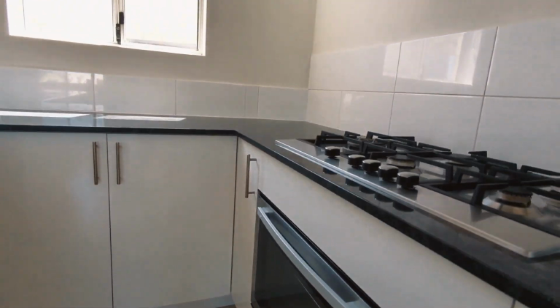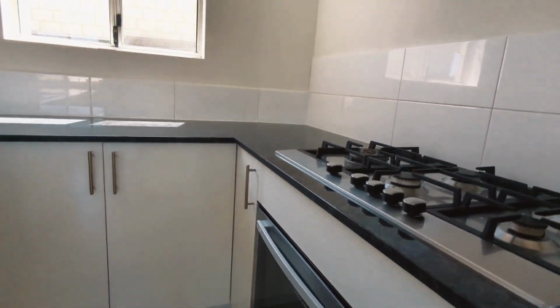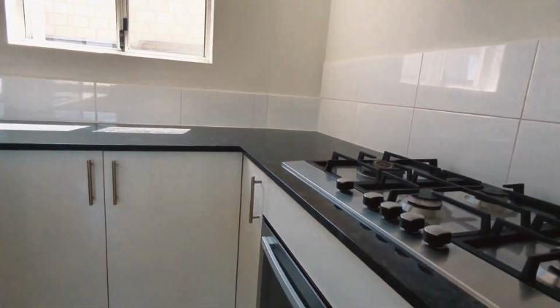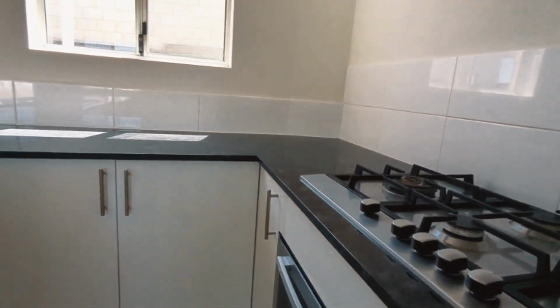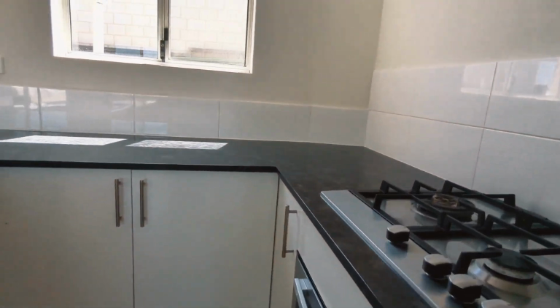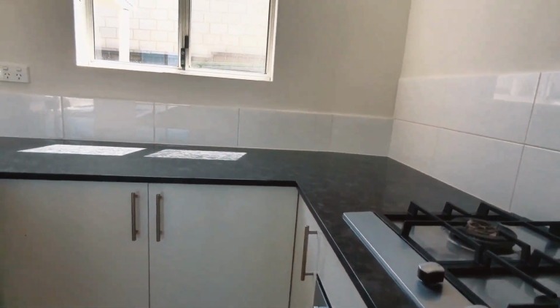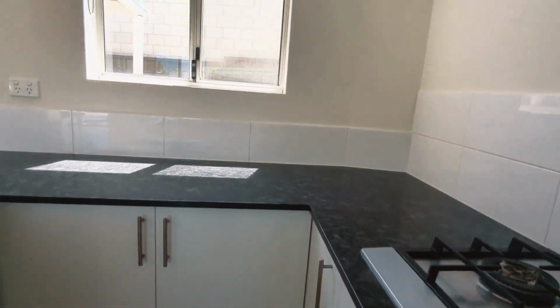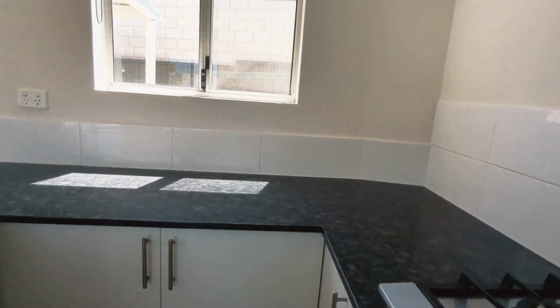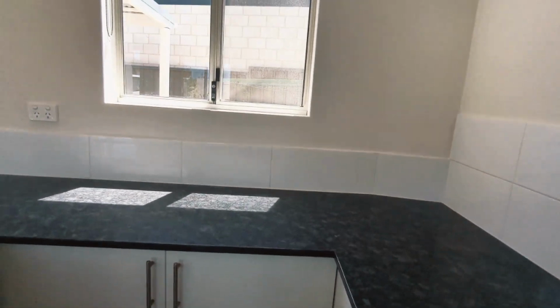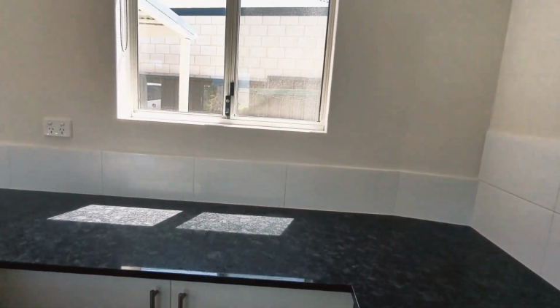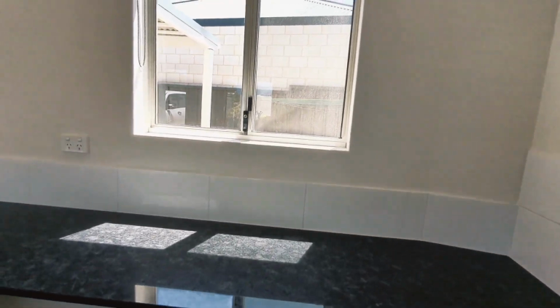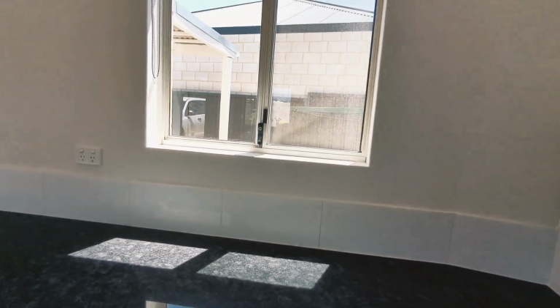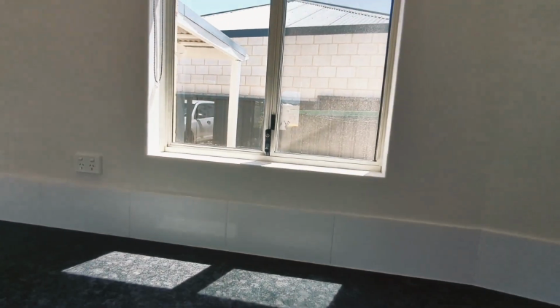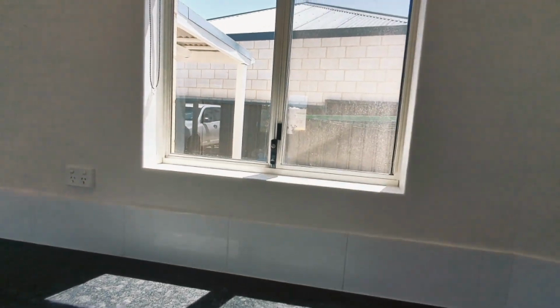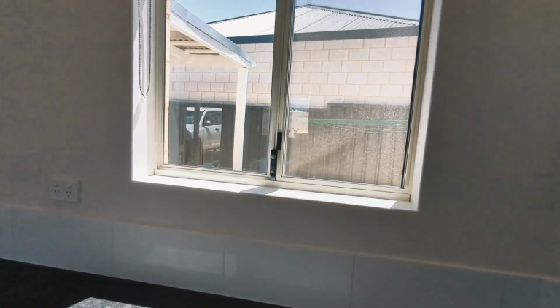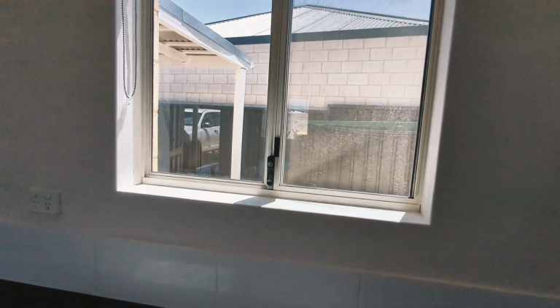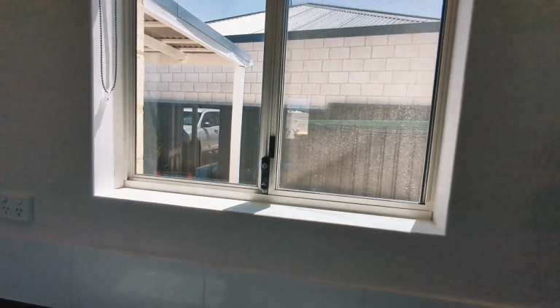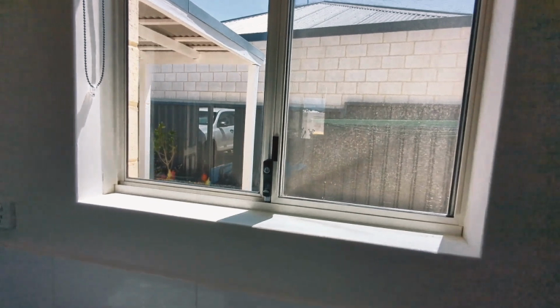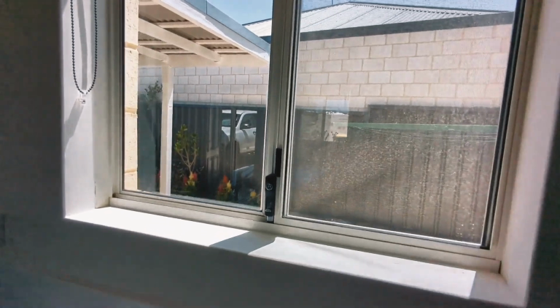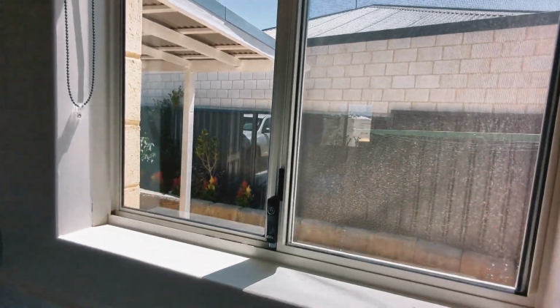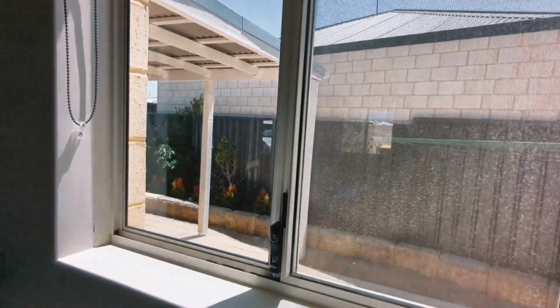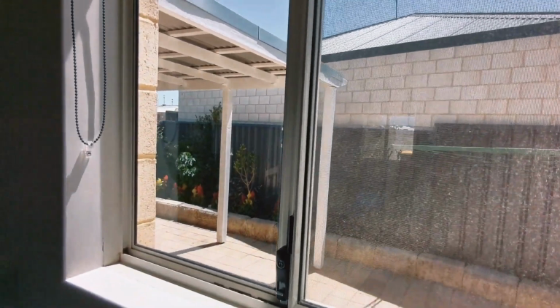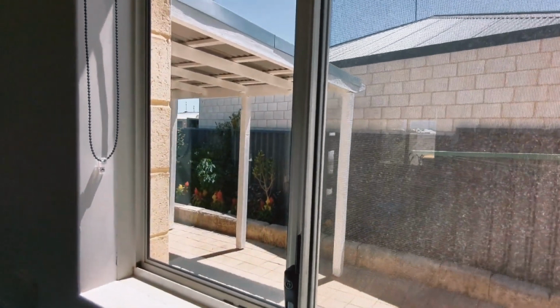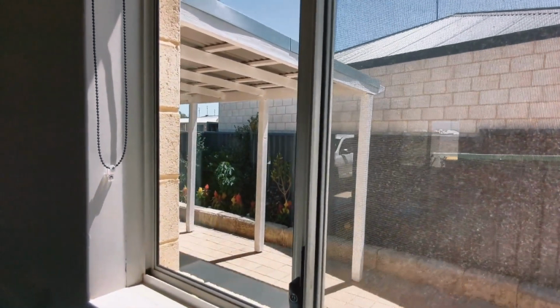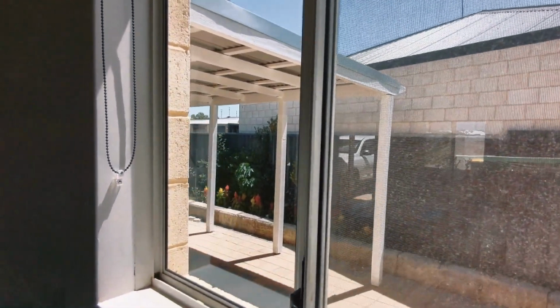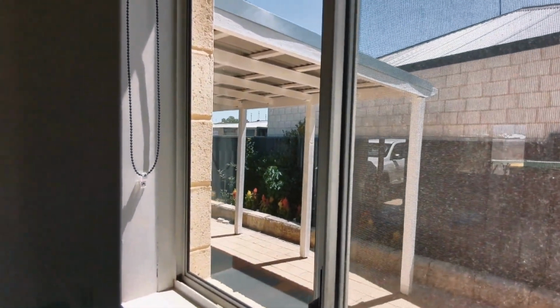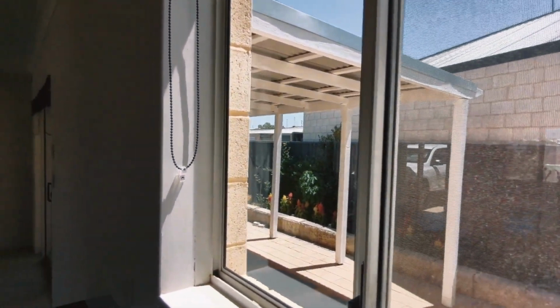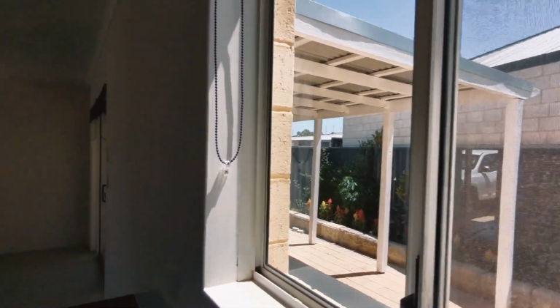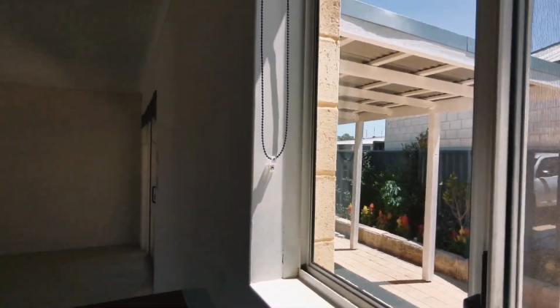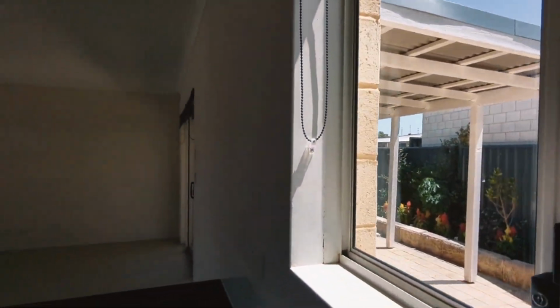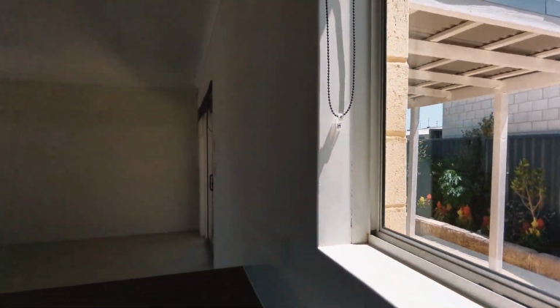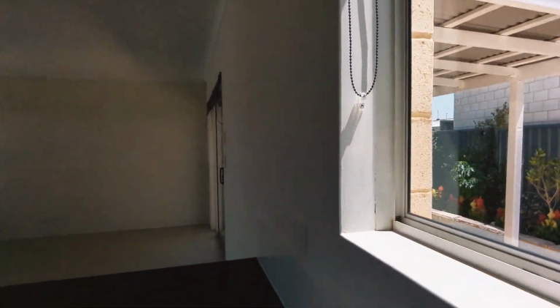From the kitchen, you will have a wonderful view of the backyard, with plenty of space for kids to play or for hosting summer barbecues.